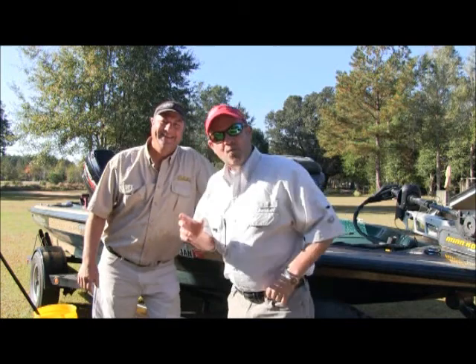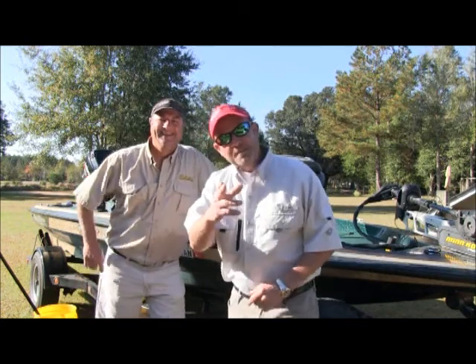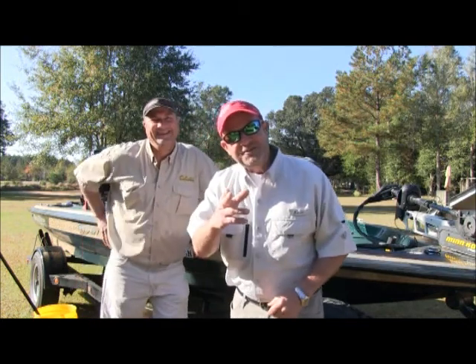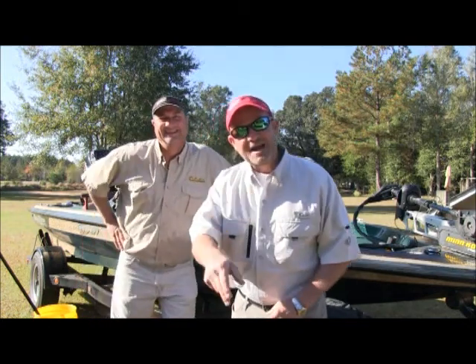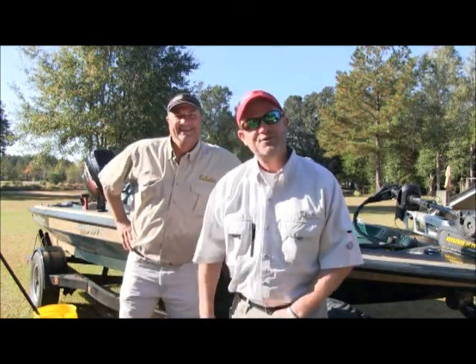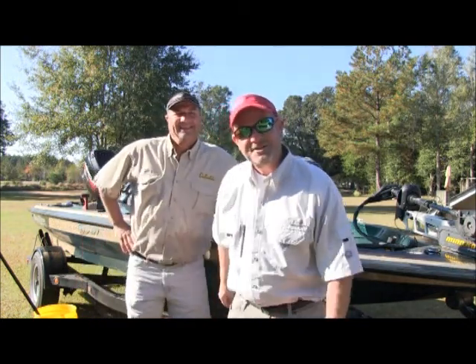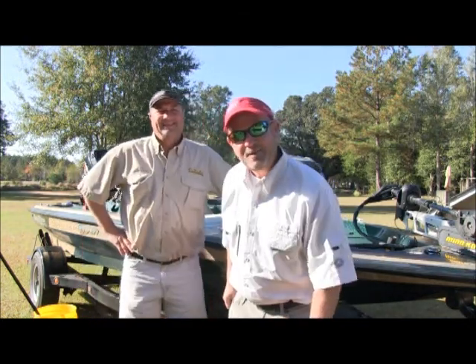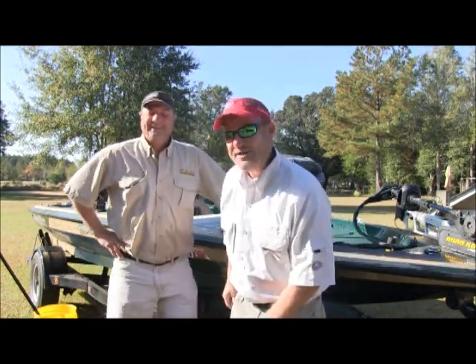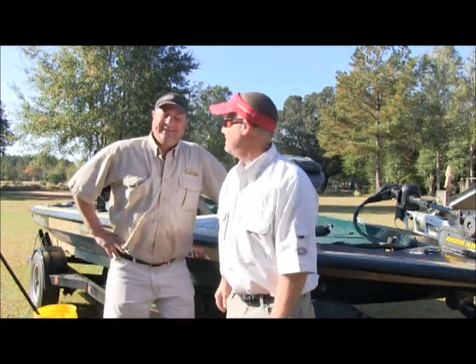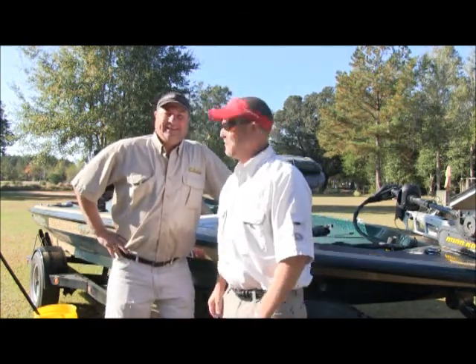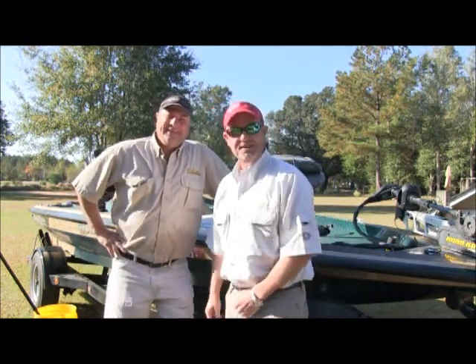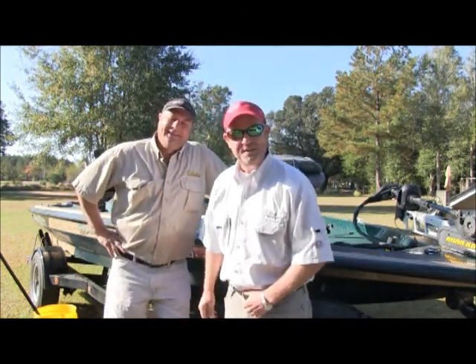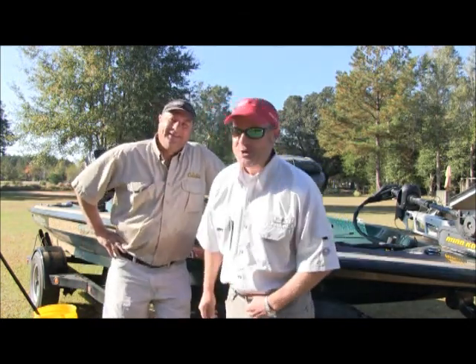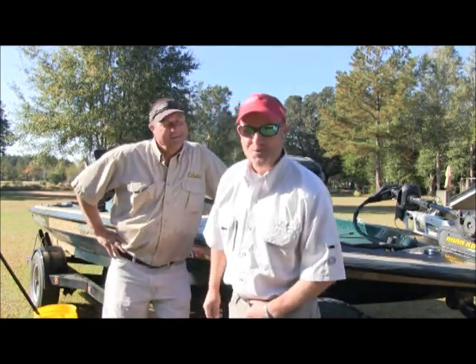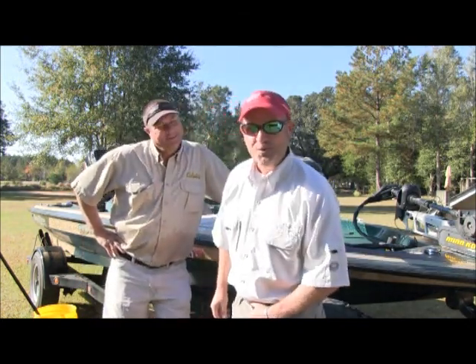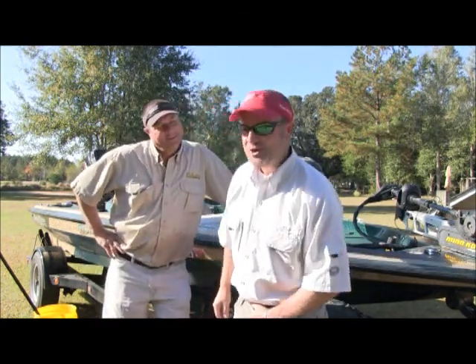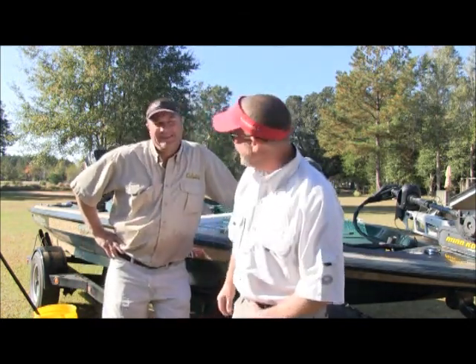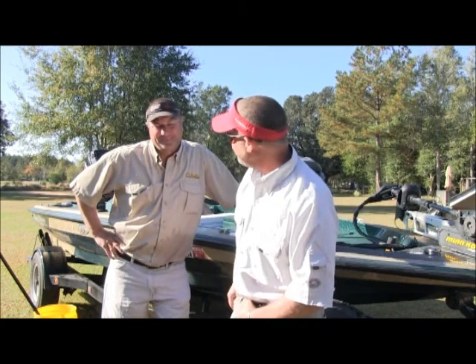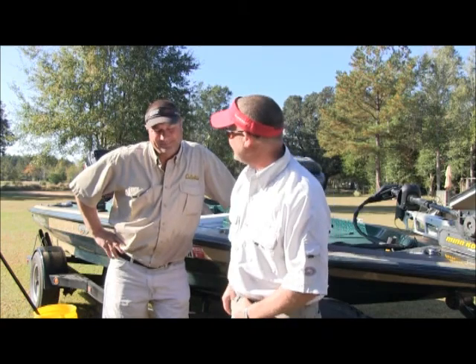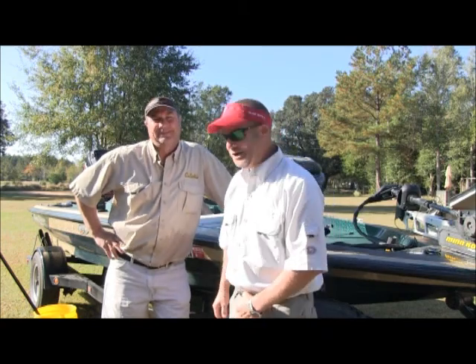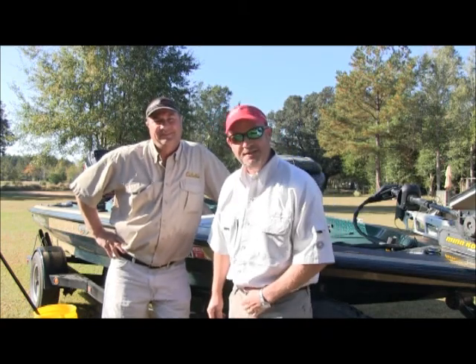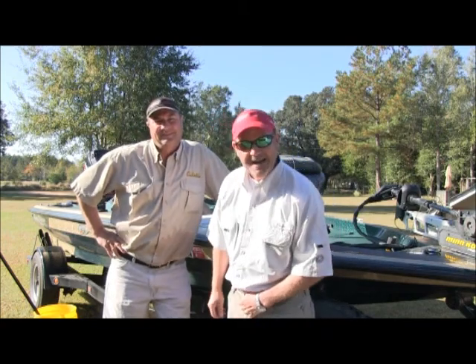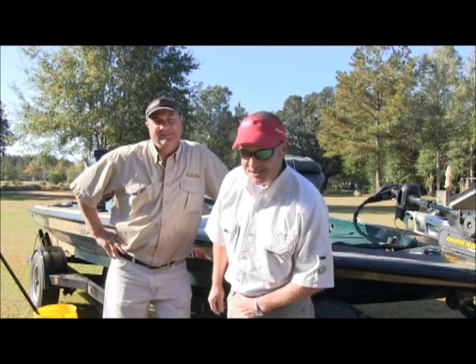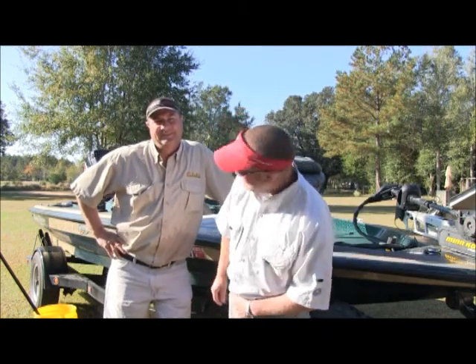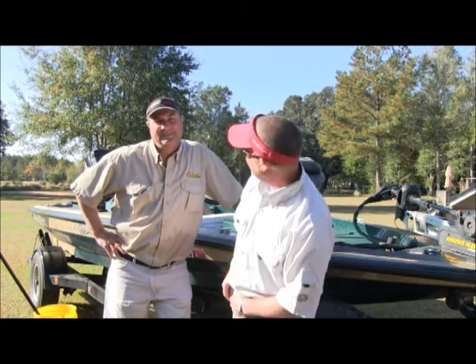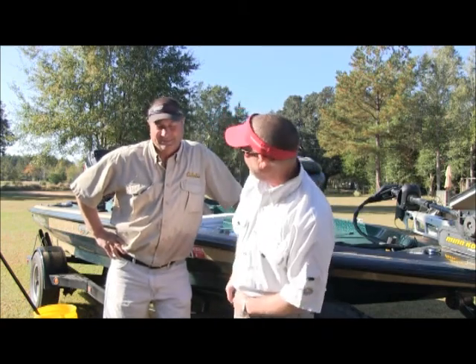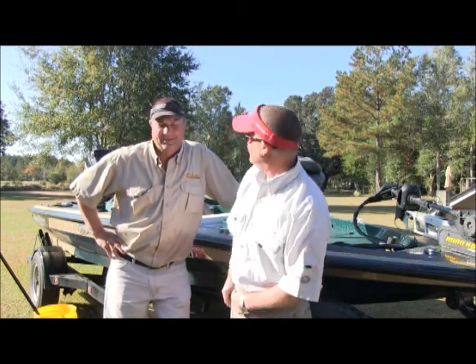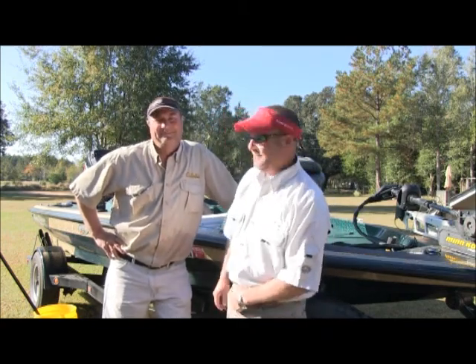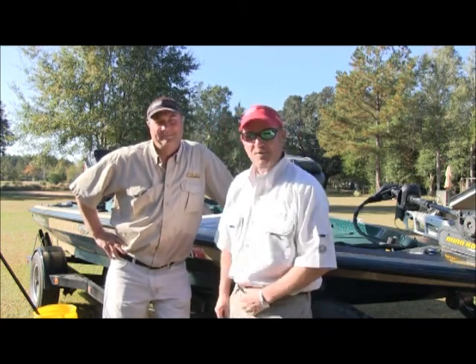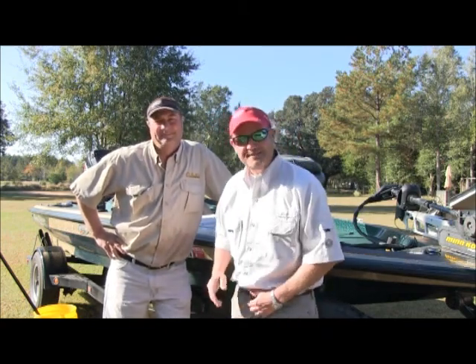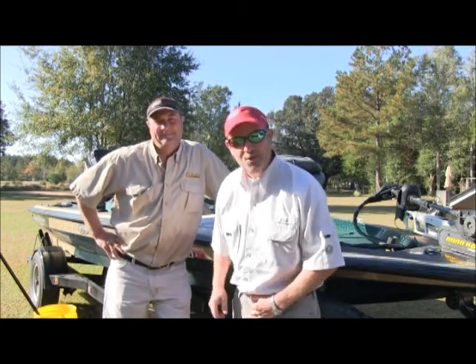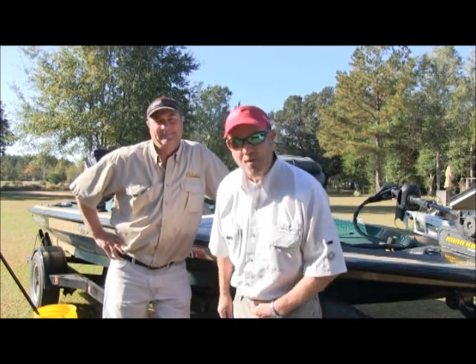Welcome to Fishing Time, hosted by Team Lord T, where we show you tips, tools, and rules, hooks, weights, and baits, the good, the bad, and sometimes the ugly, and why safety is so important.